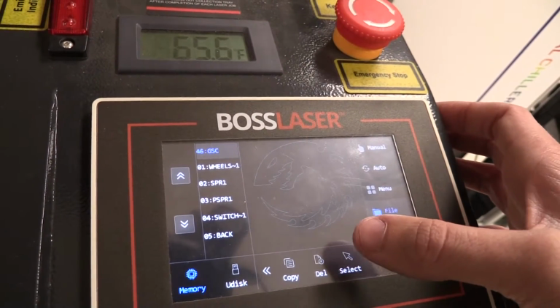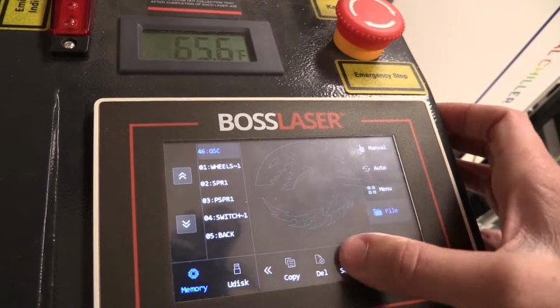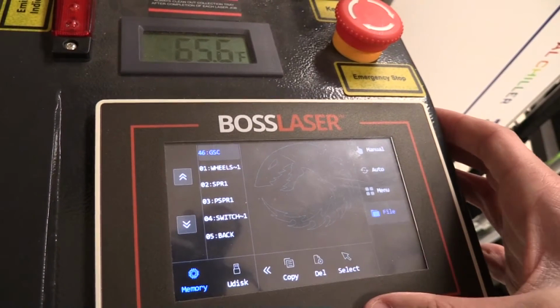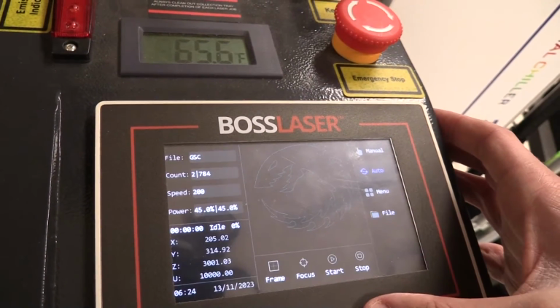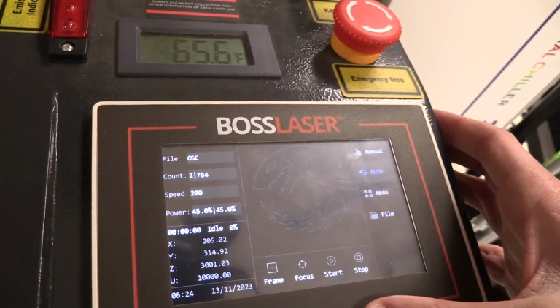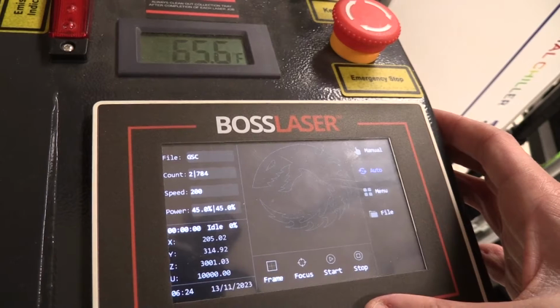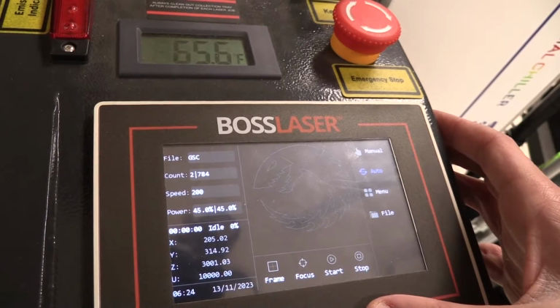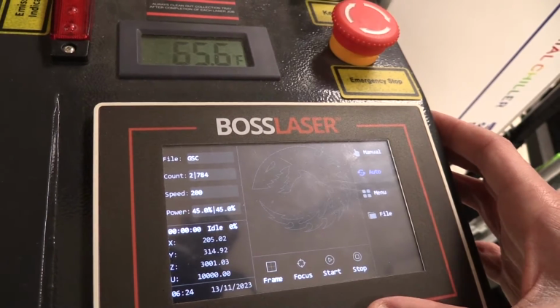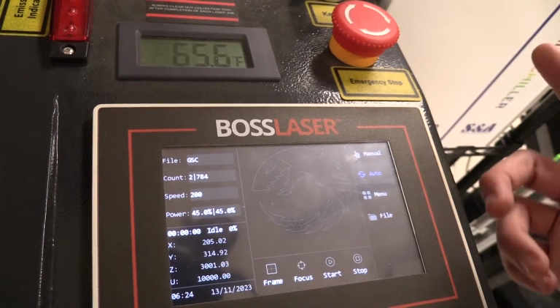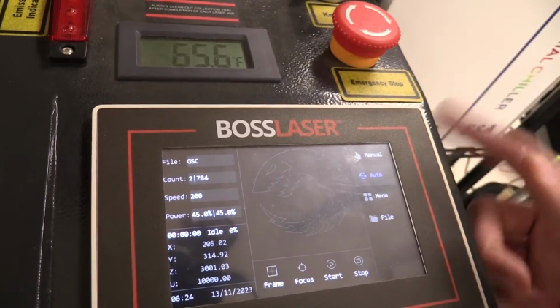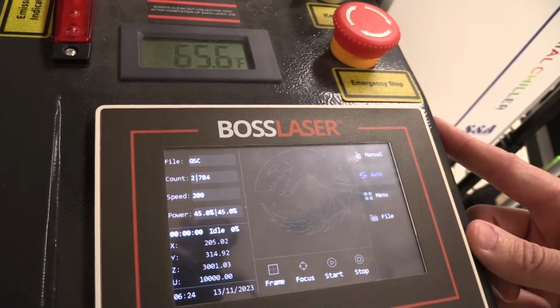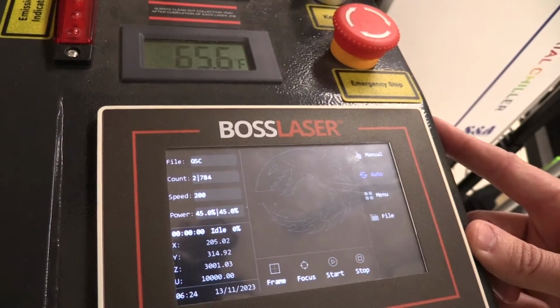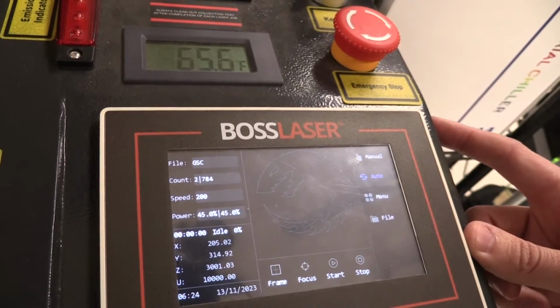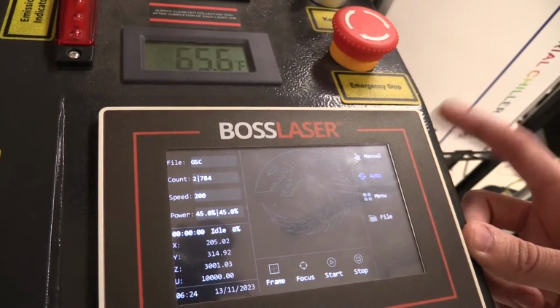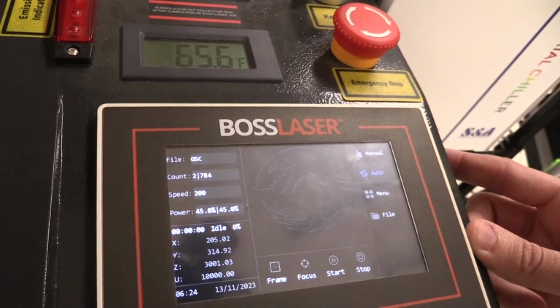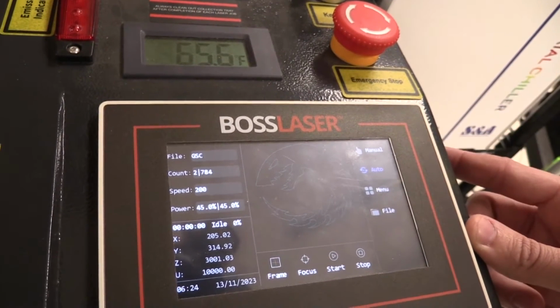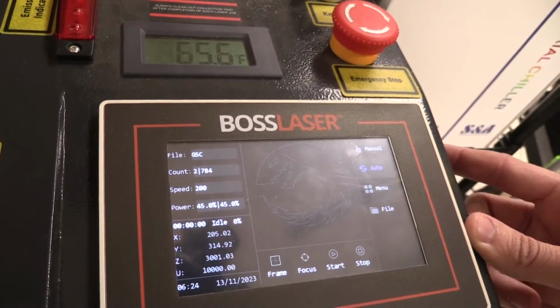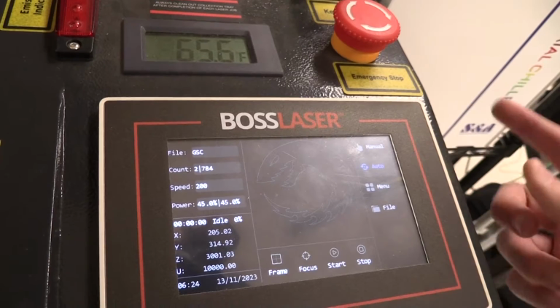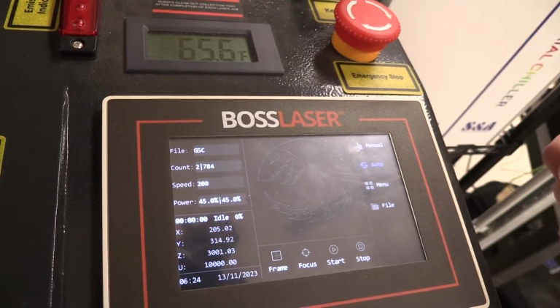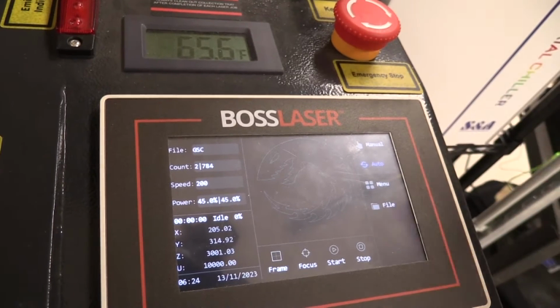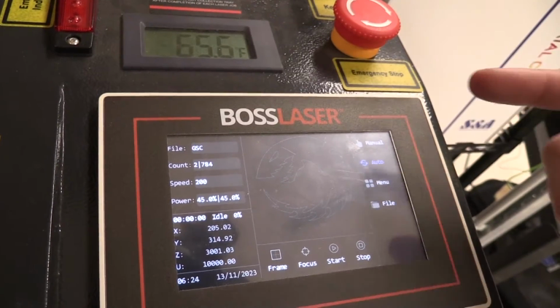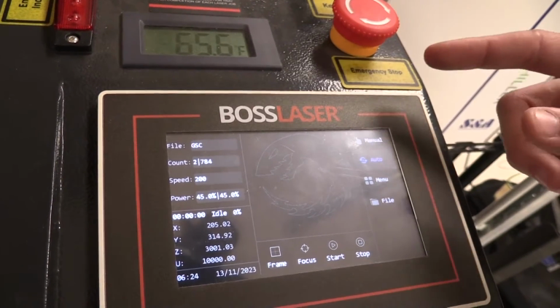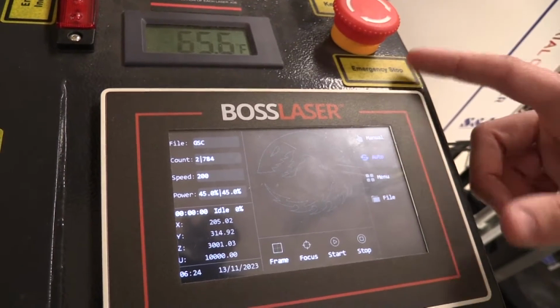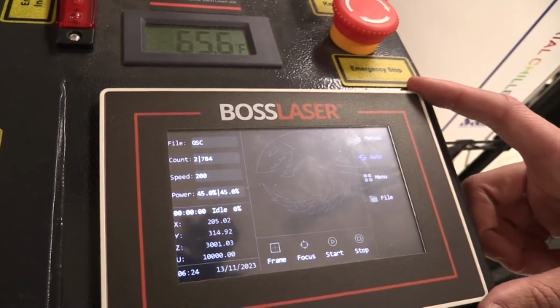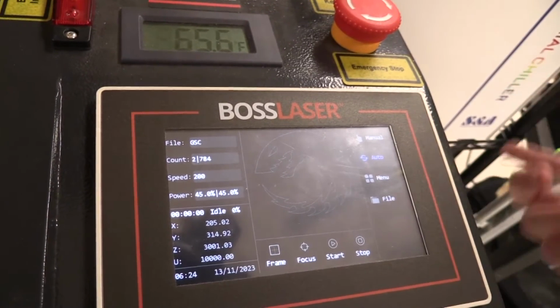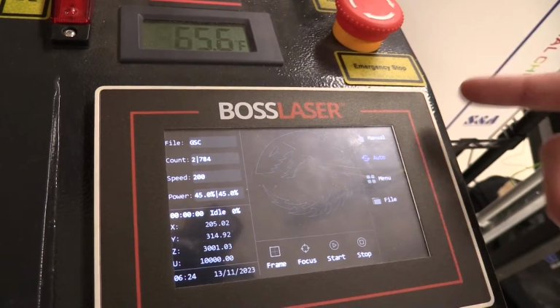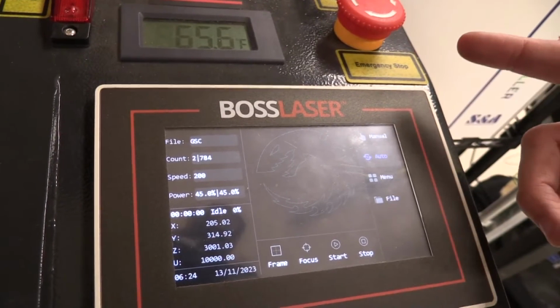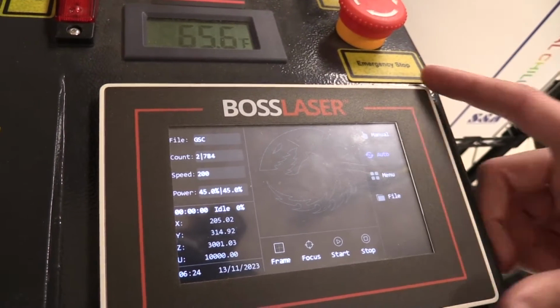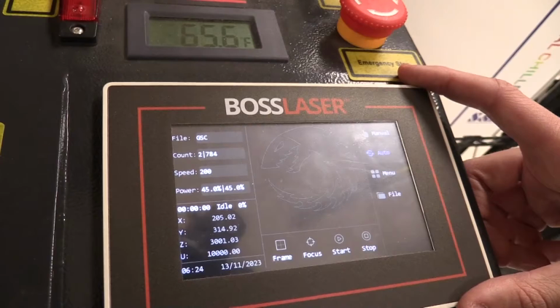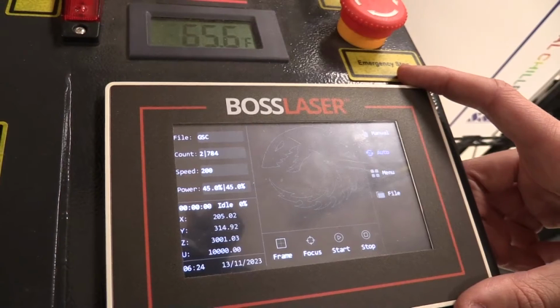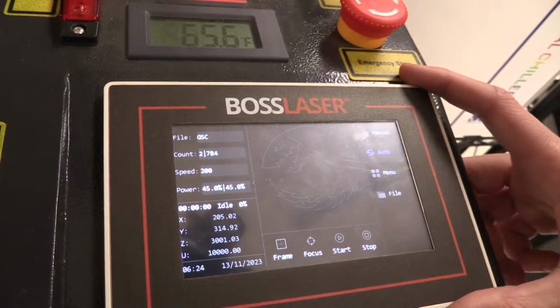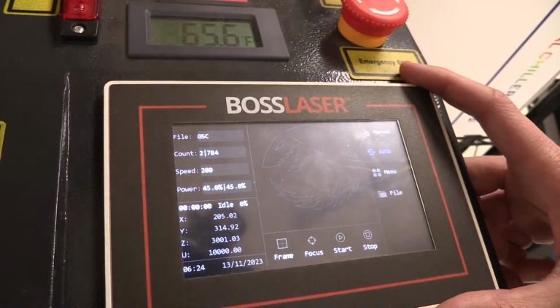You can press Select and it will take you back to the auto screen. One rule the laser has is that it cannot have more than 90 files within its memory. So if you try and copy a file over with 90 files already in here, it will not properly copy over, meaning that you'll have to delete some files.